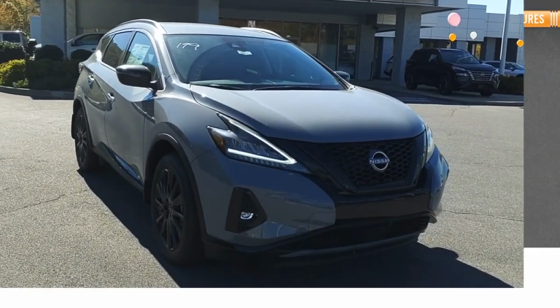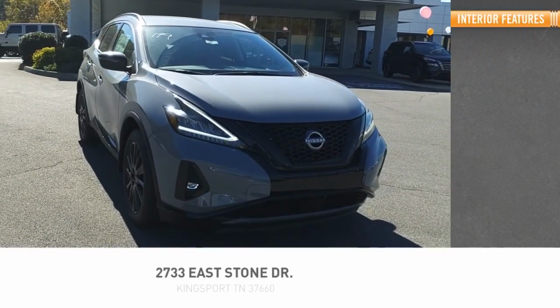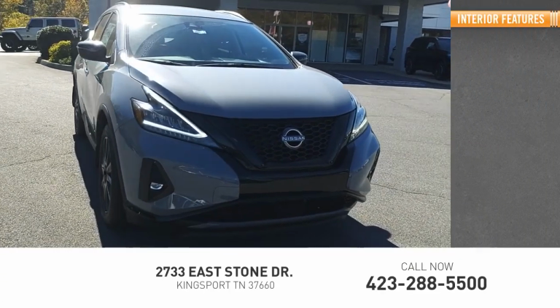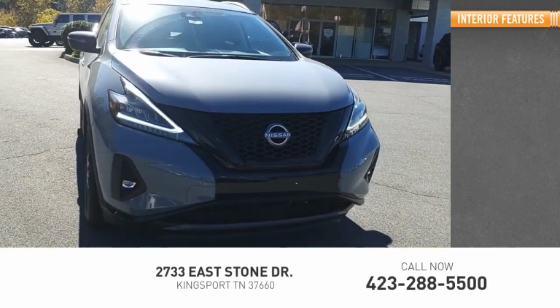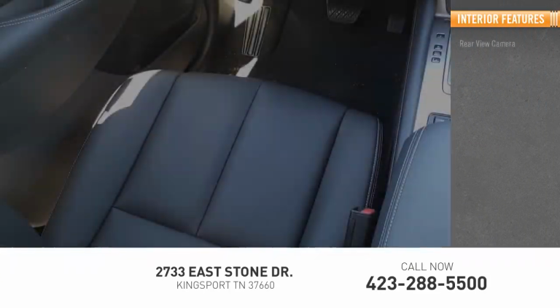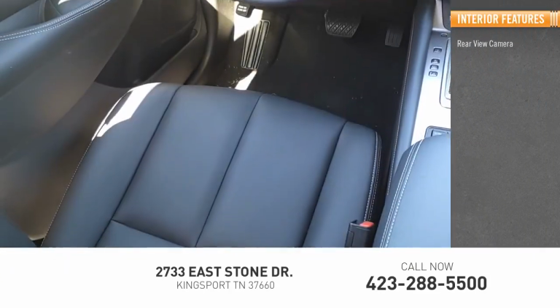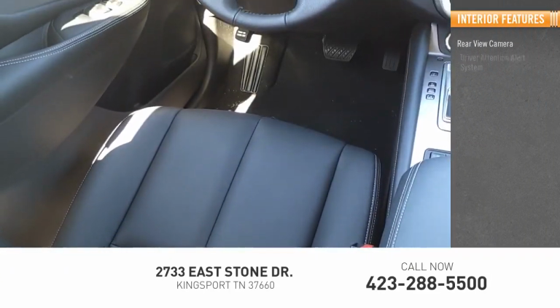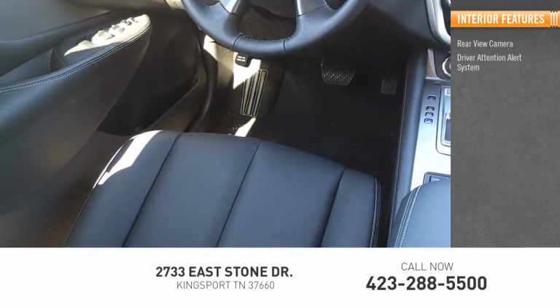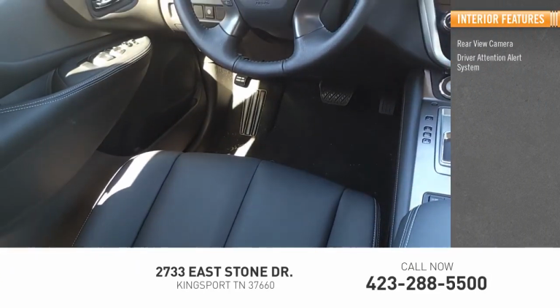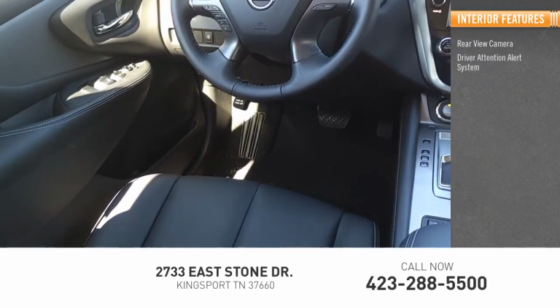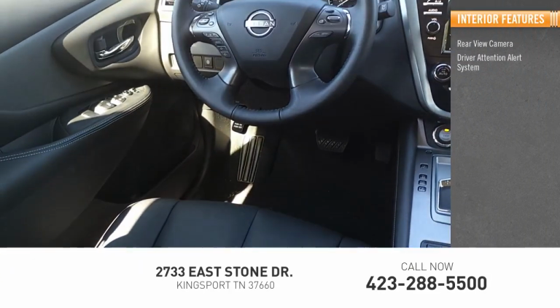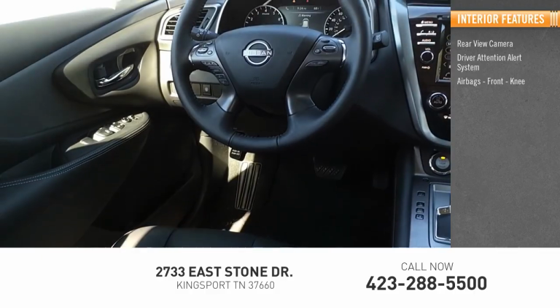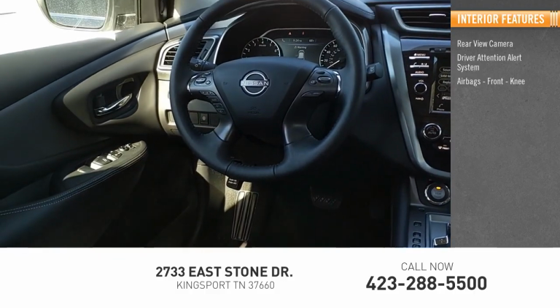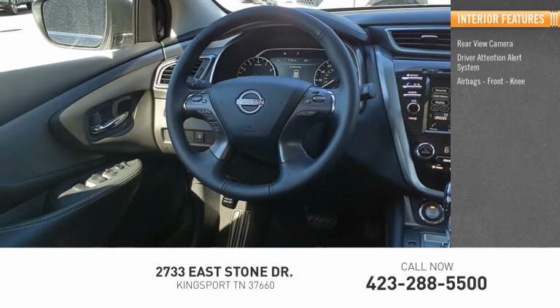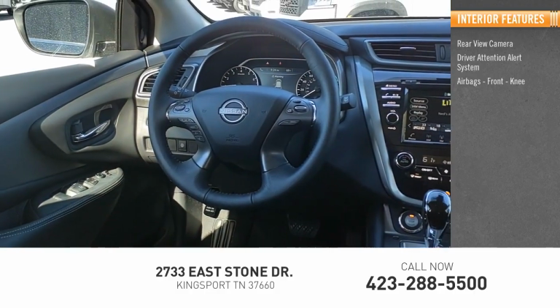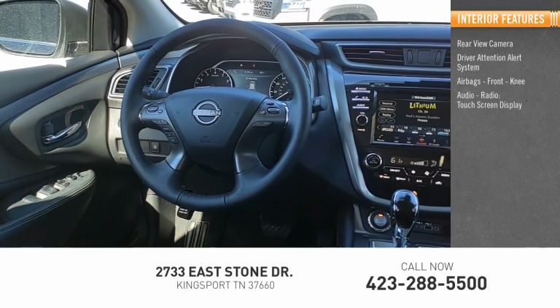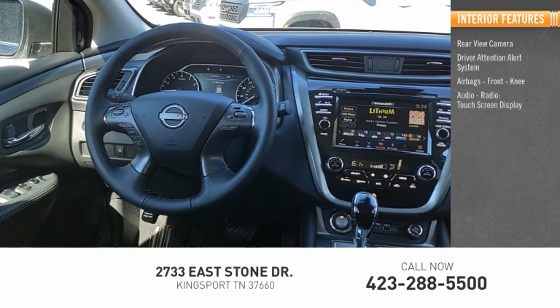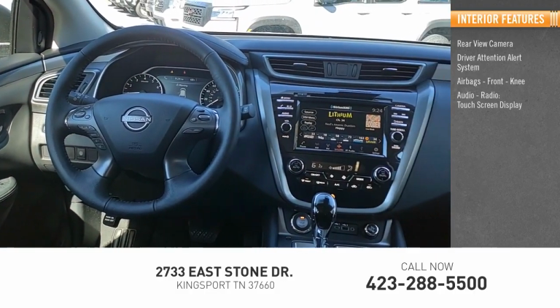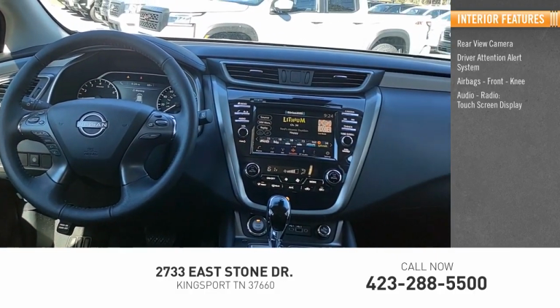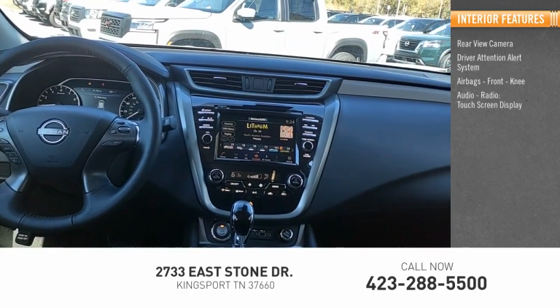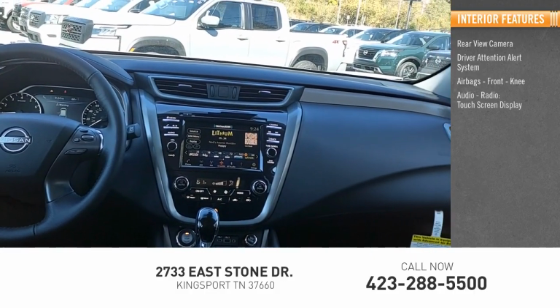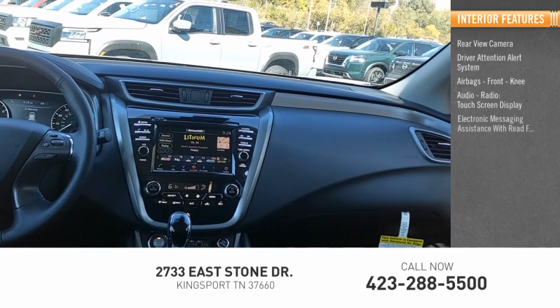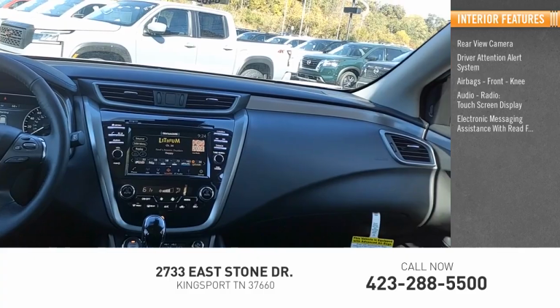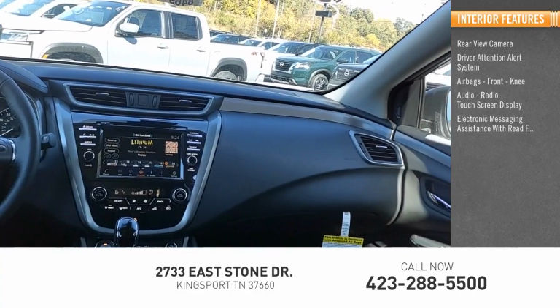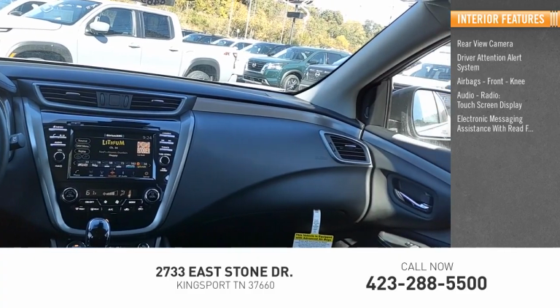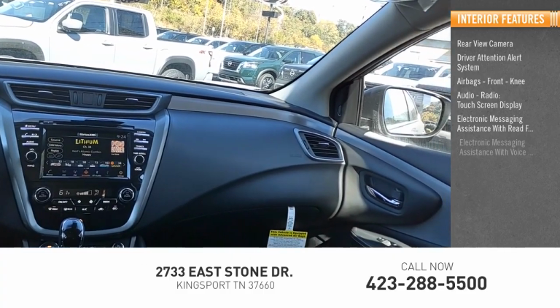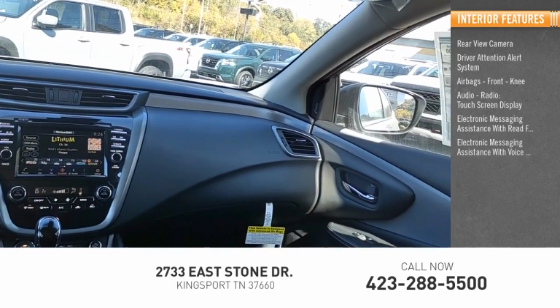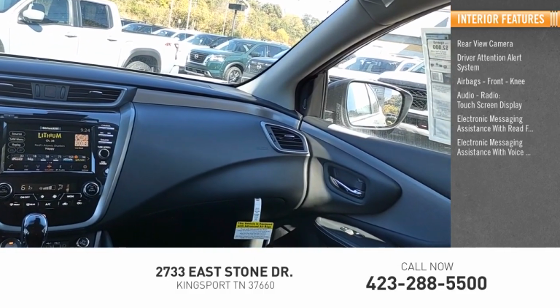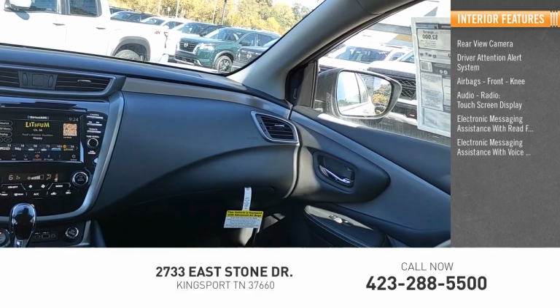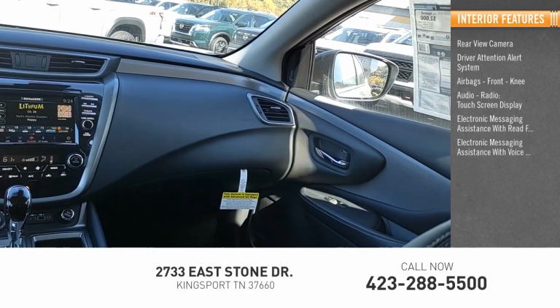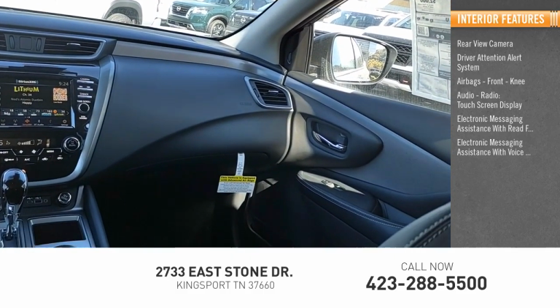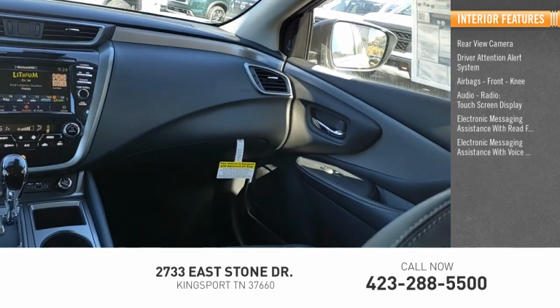Inside you'll find rear view camera, driver attention alert system, airbags, front knee, audio radio, touchscreen display, electronic messaging assistance with read function, electronic messaging assistance with voice recognition.